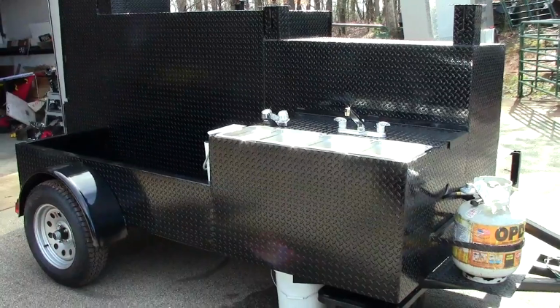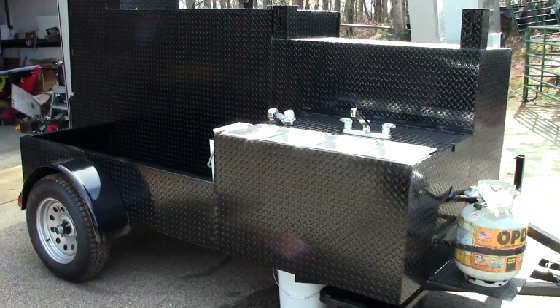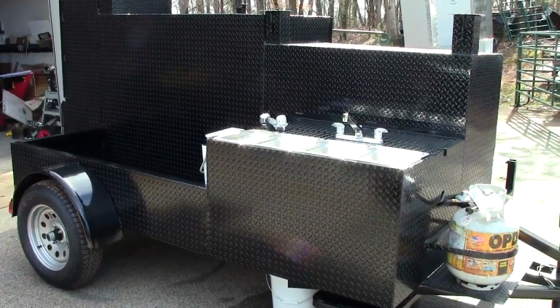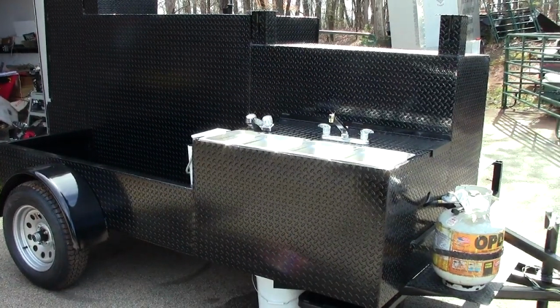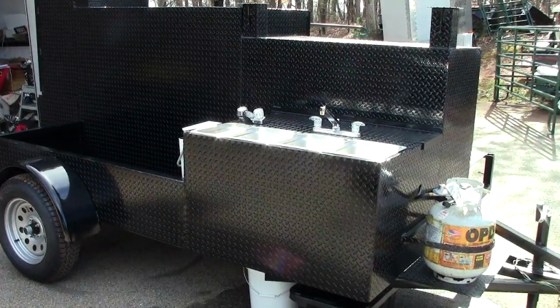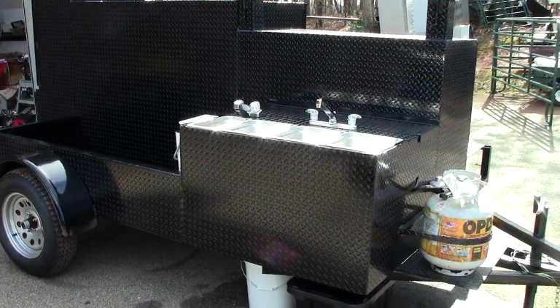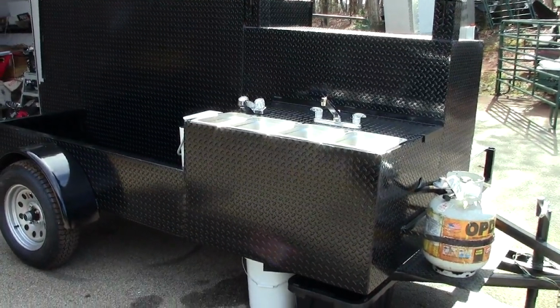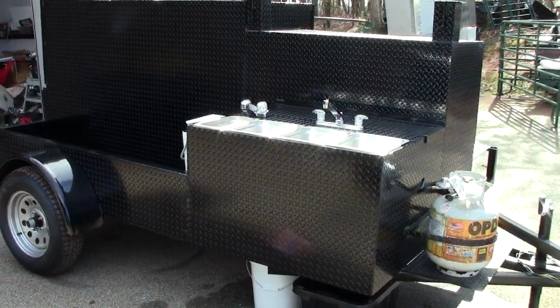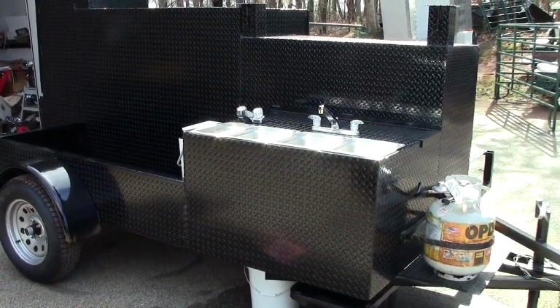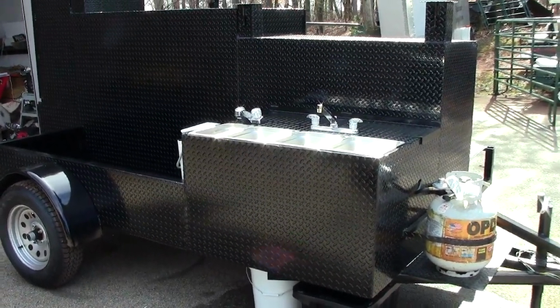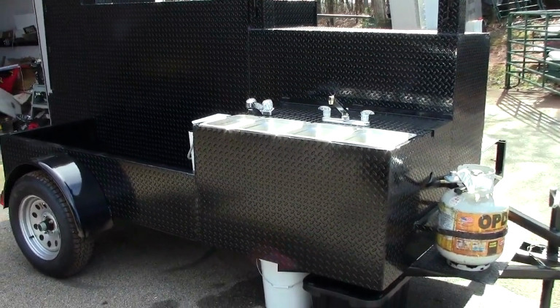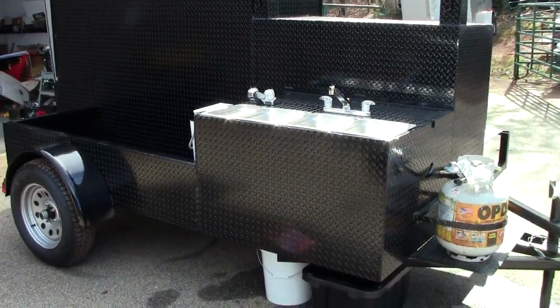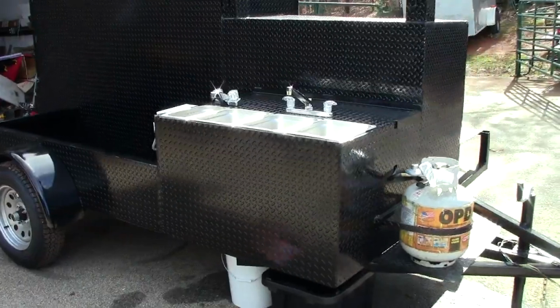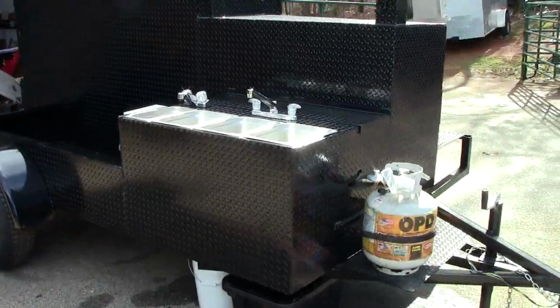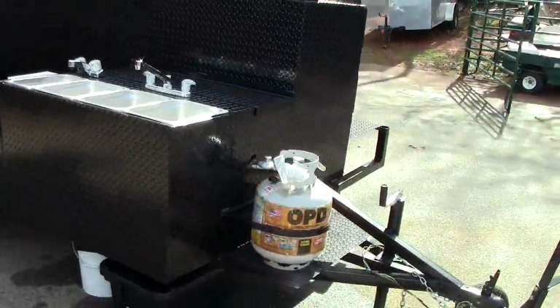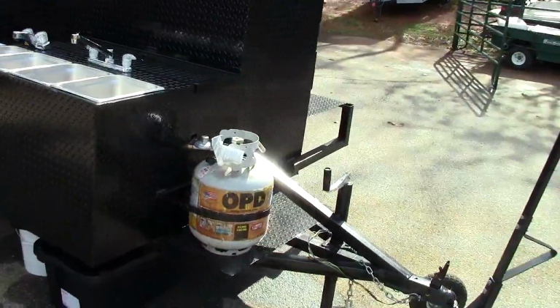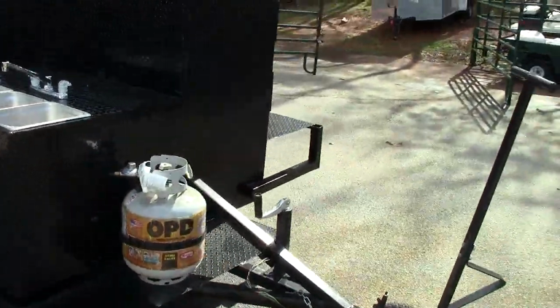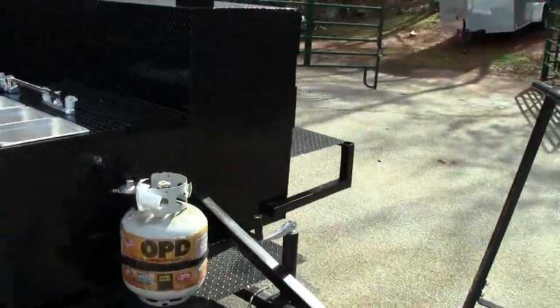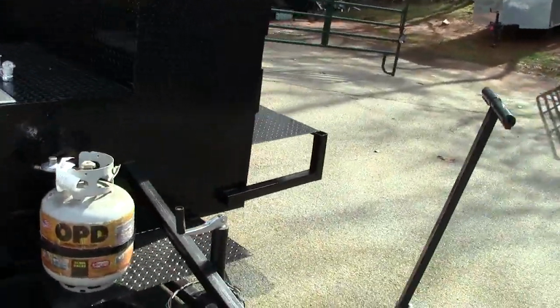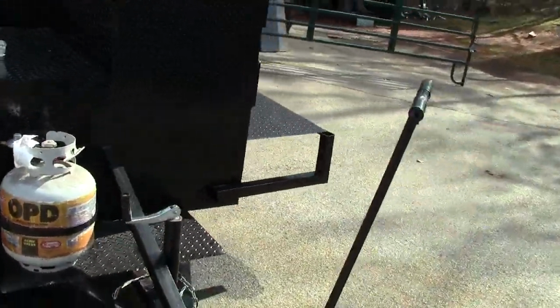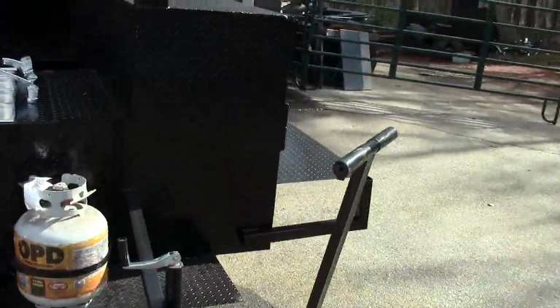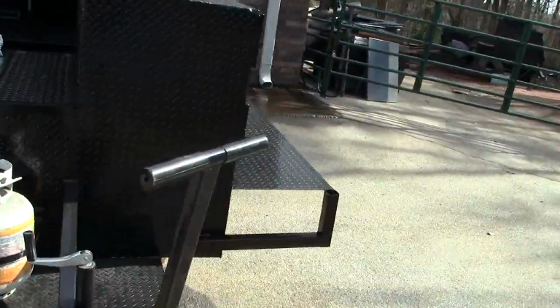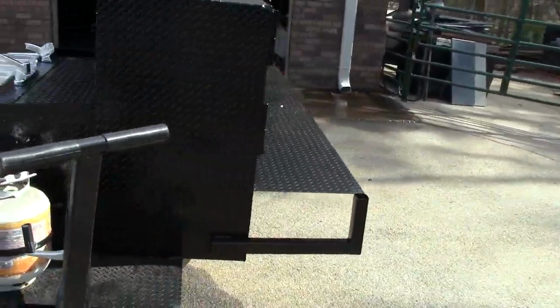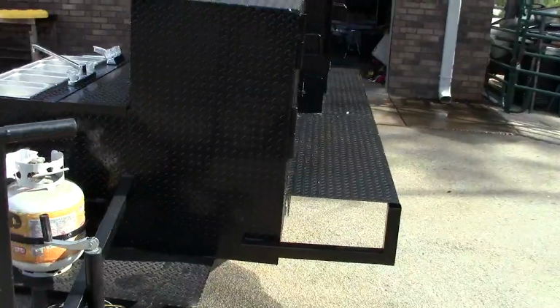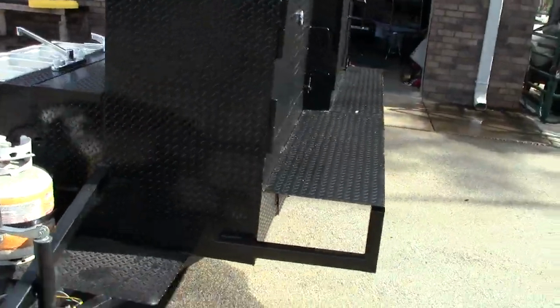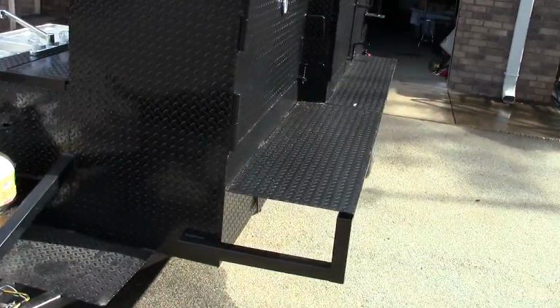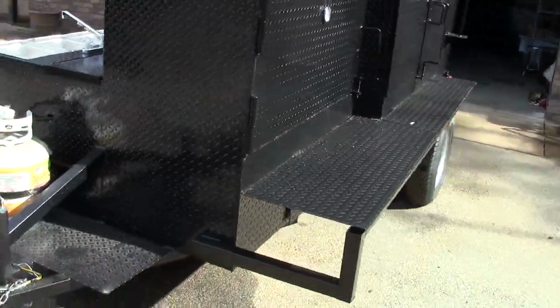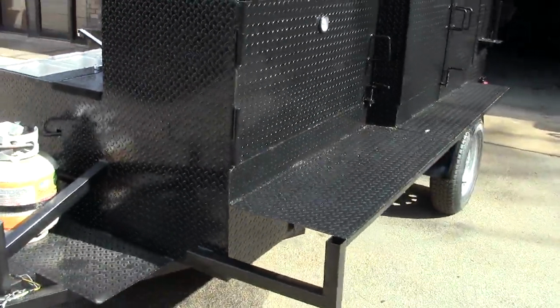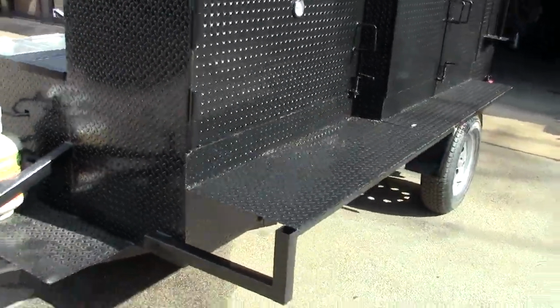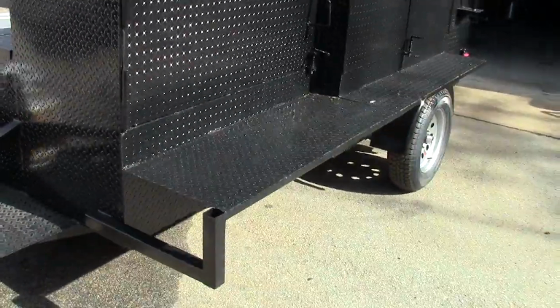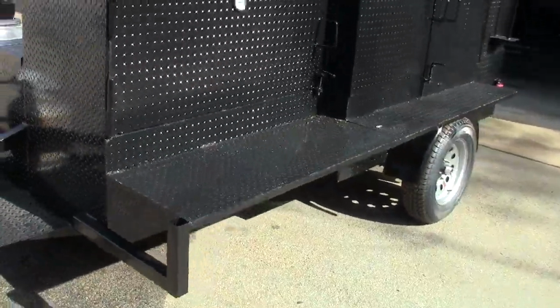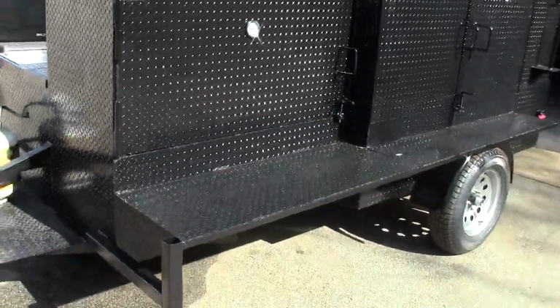Hi, this is Roland from Barbecue Smoker Pros. We're in Asselton, Georgia, right across from Road Atlanta Motor Speedway. And we design and our welders build some really awesome barbecue smokers.